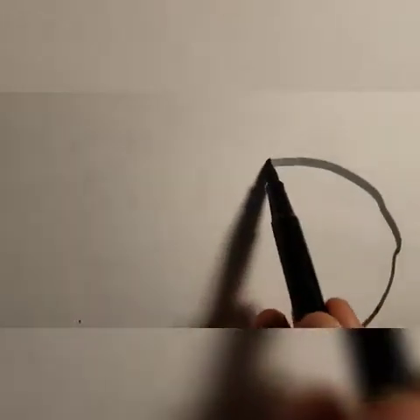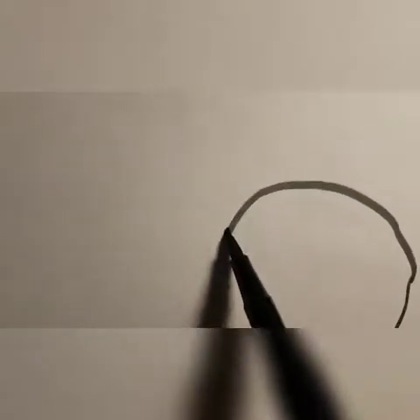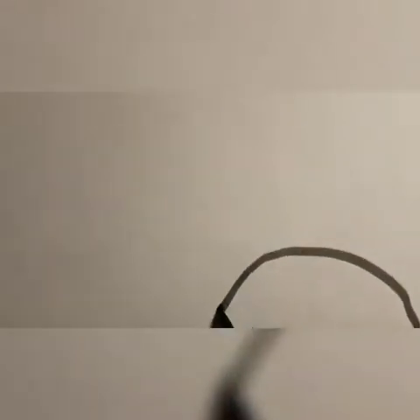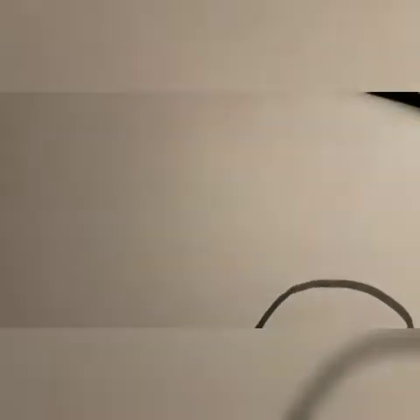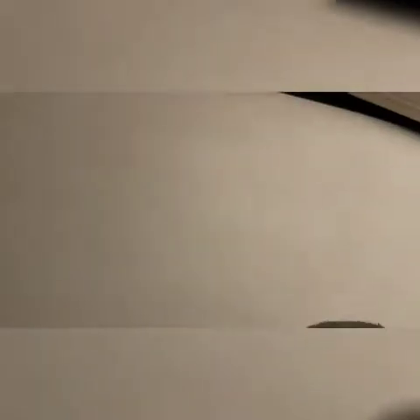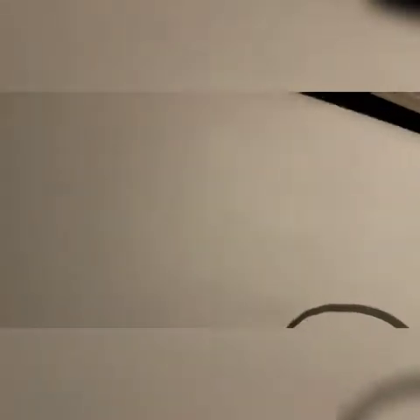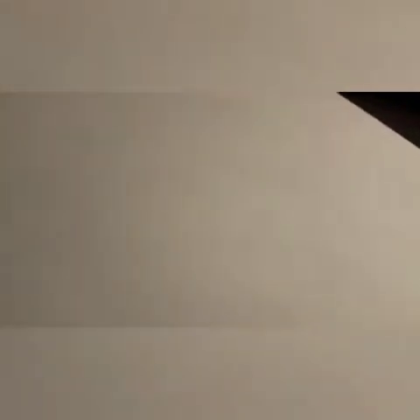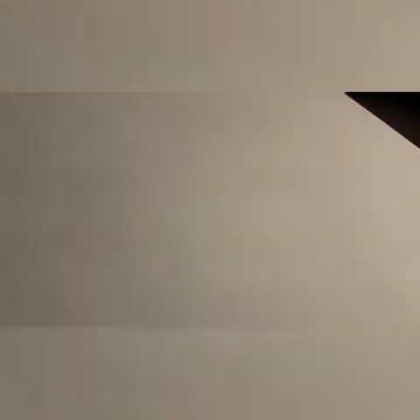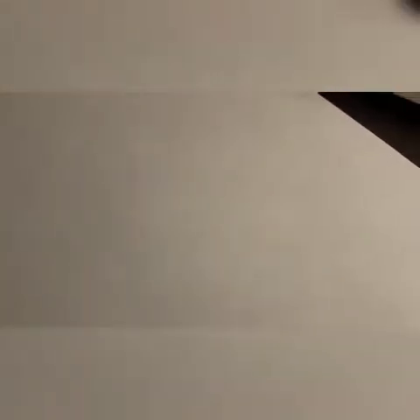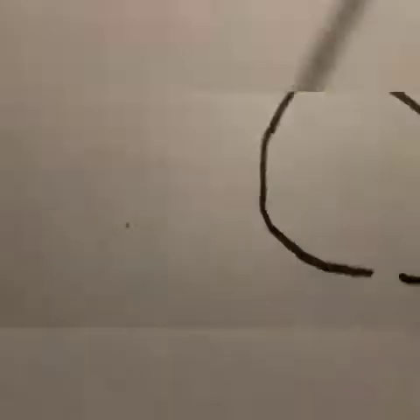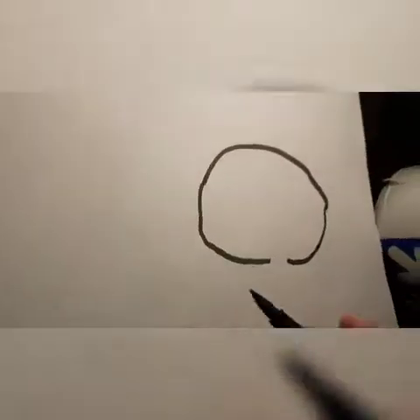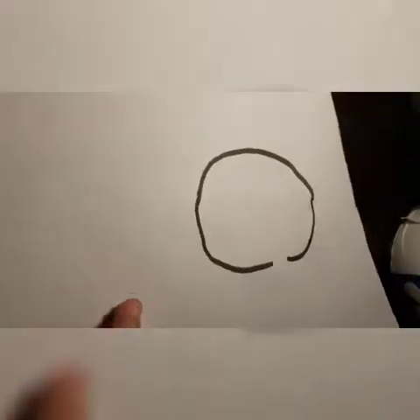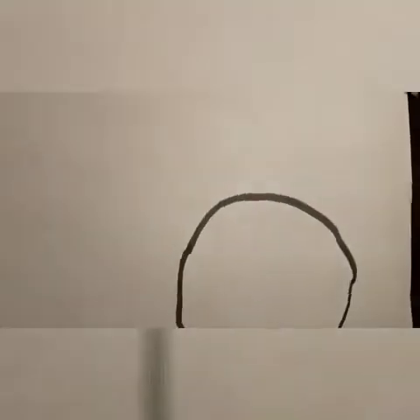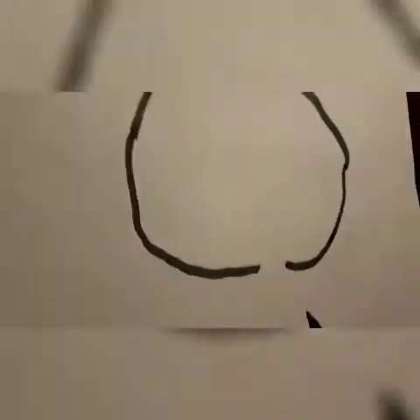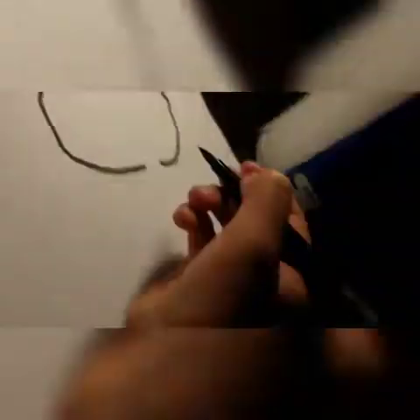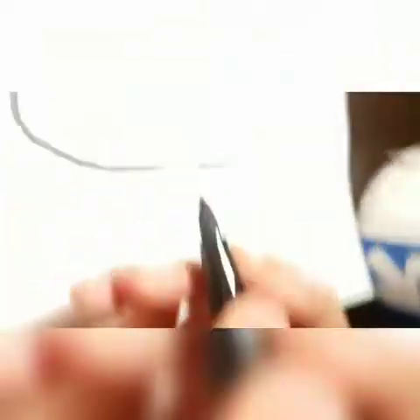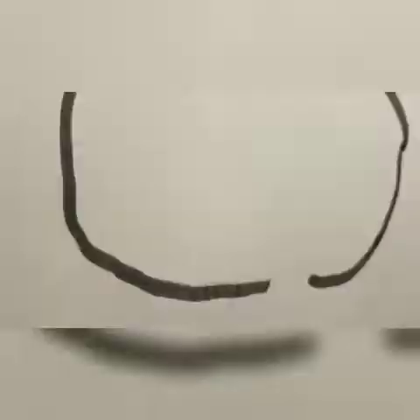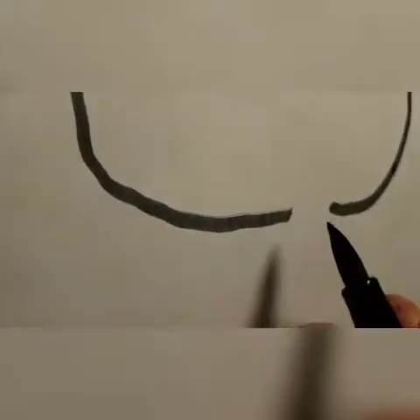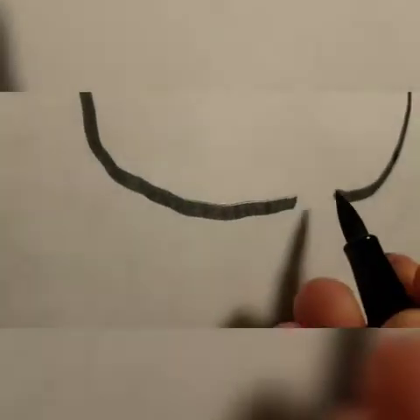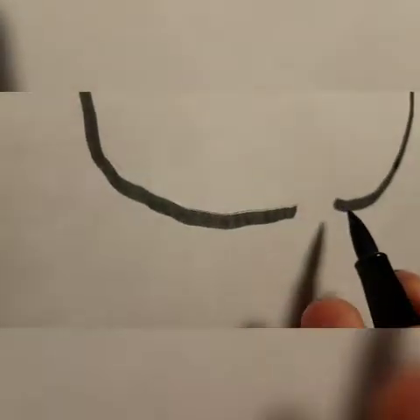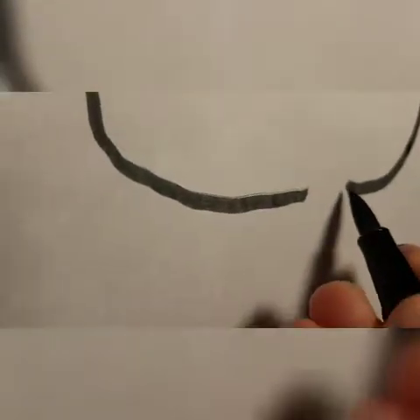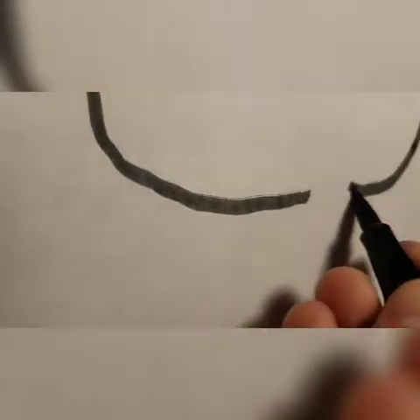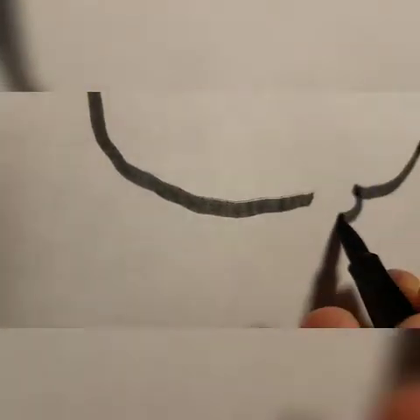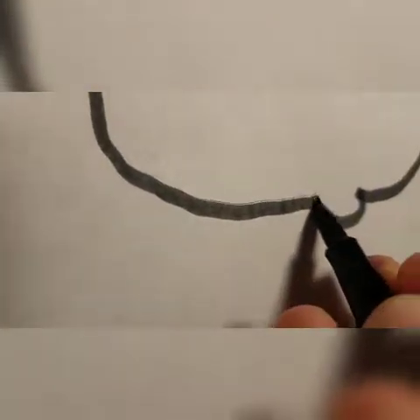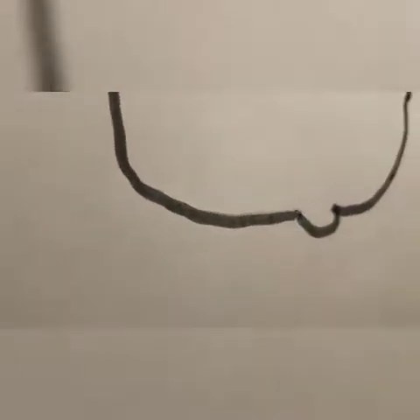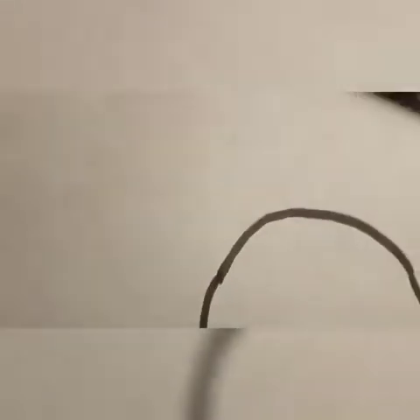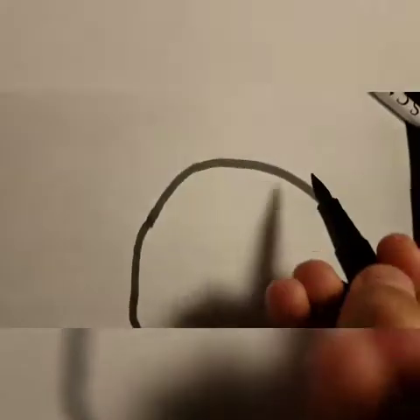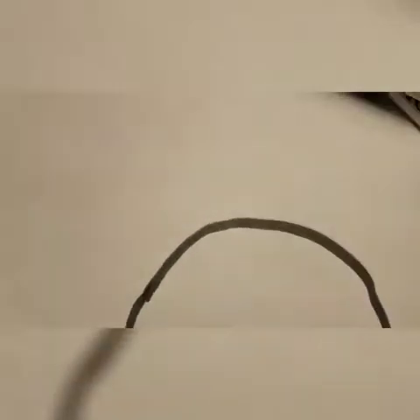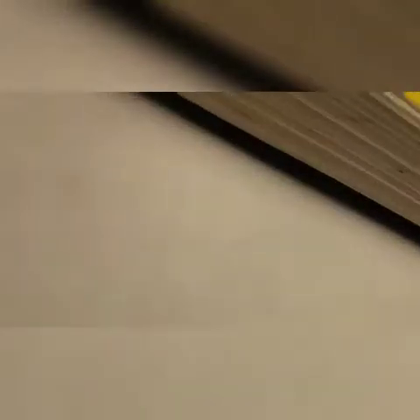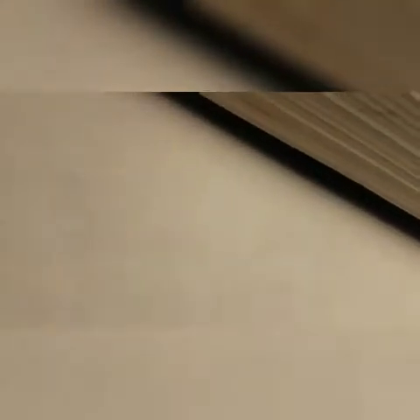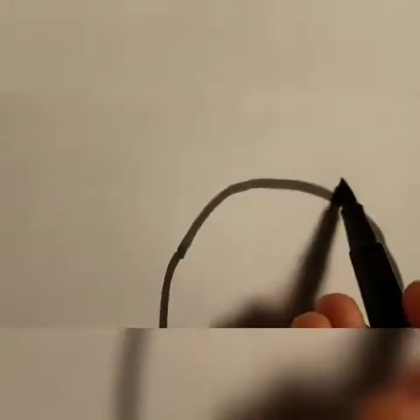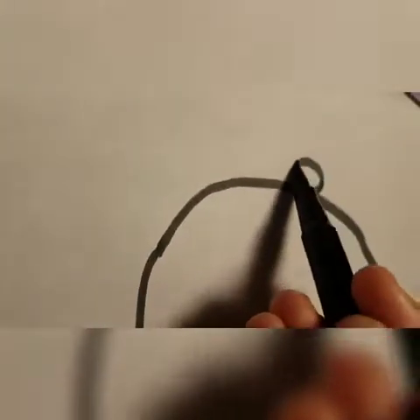So it's okay if you mess up on the C. I'm making this one smaller. So like that — you don't want to connect all the way. Then you want to make another C right here. And then you want to make an opposite C on this side.